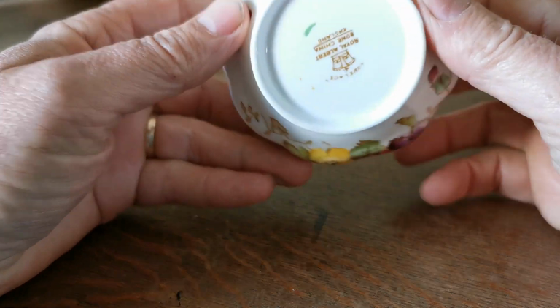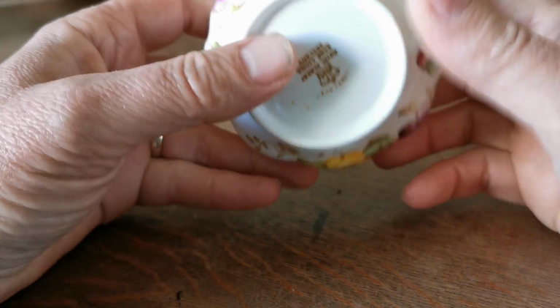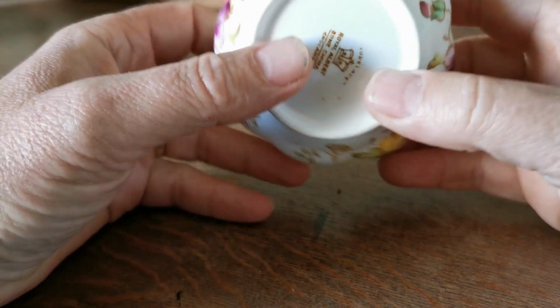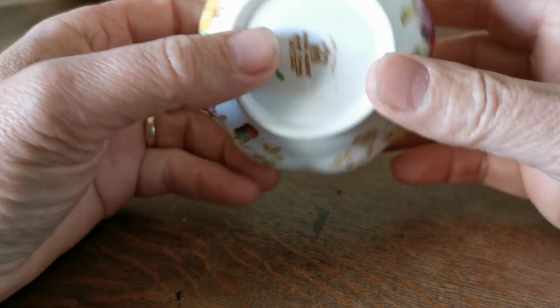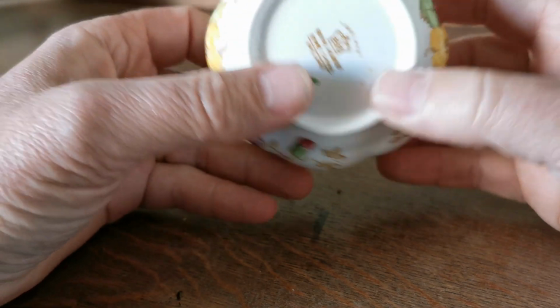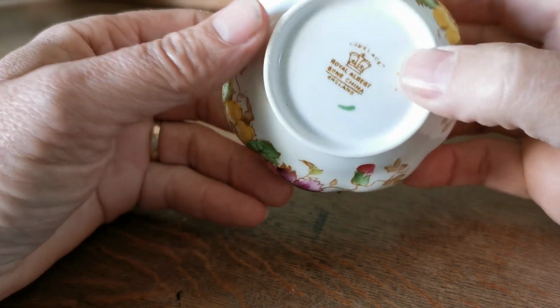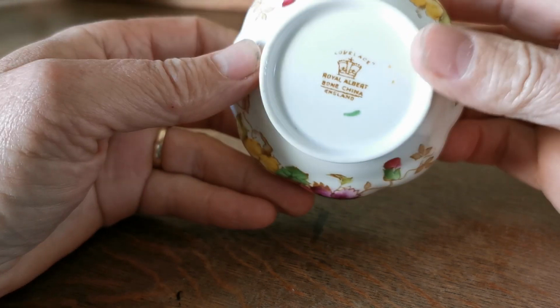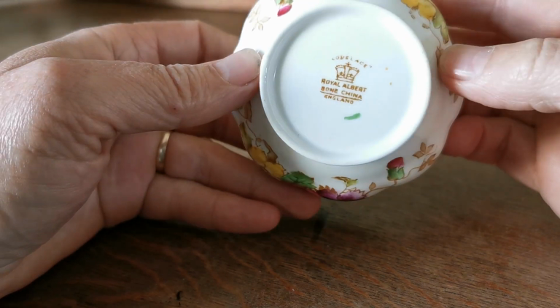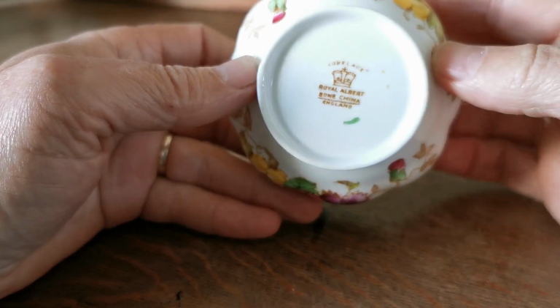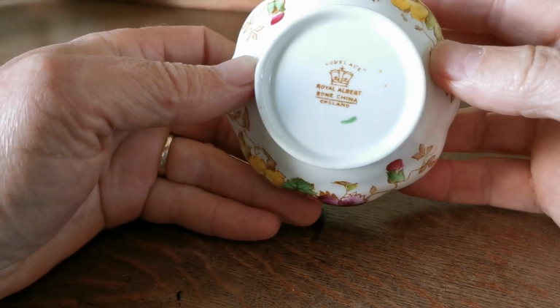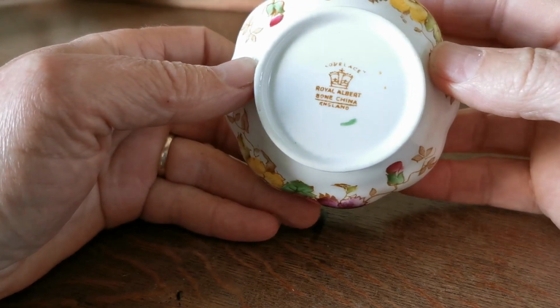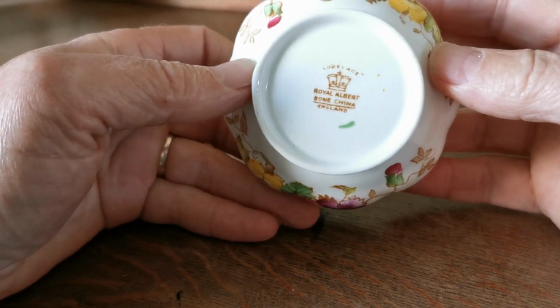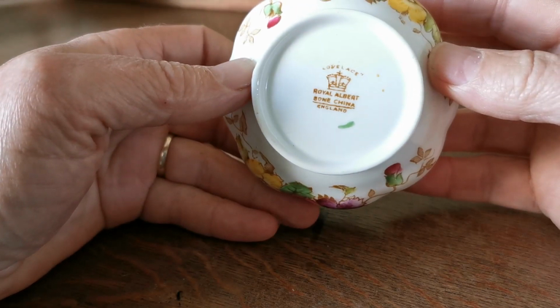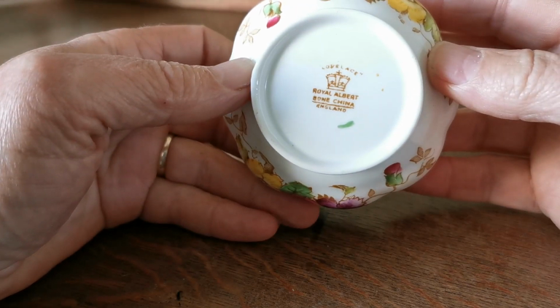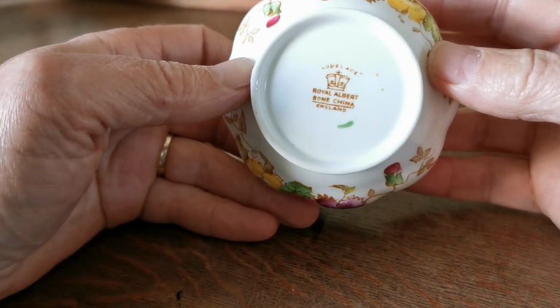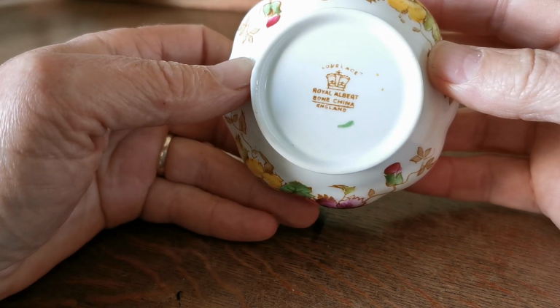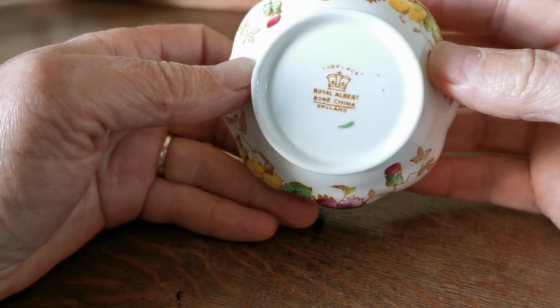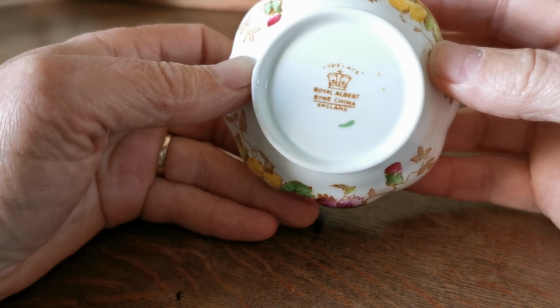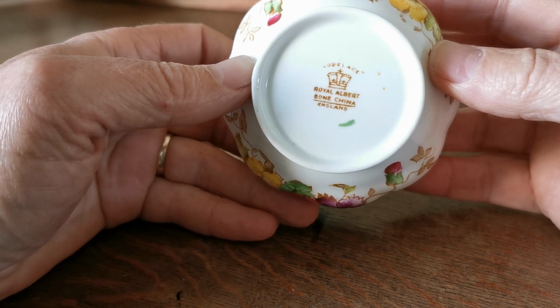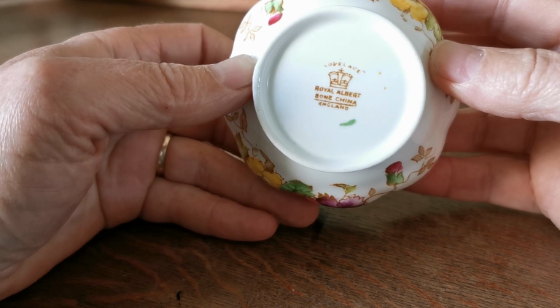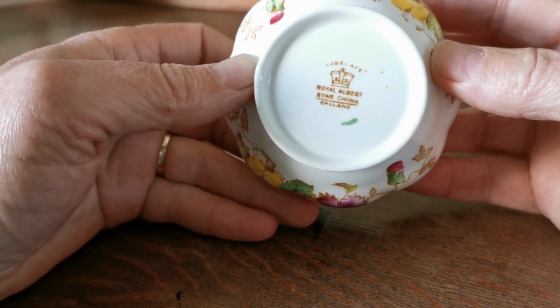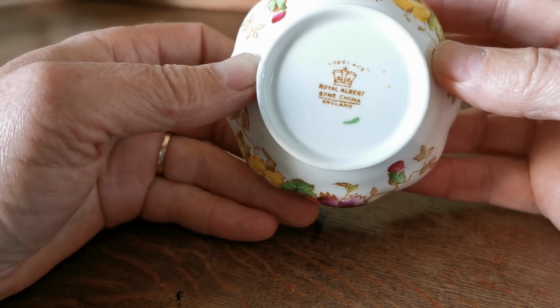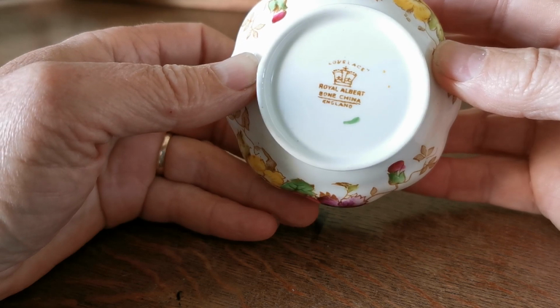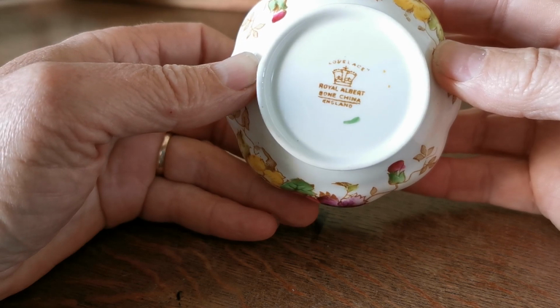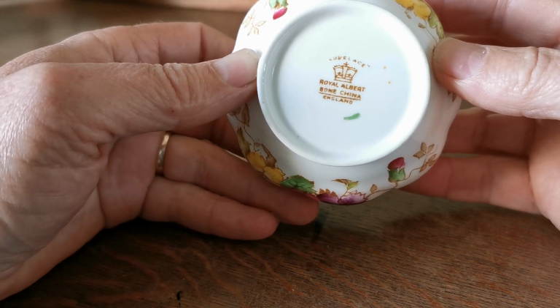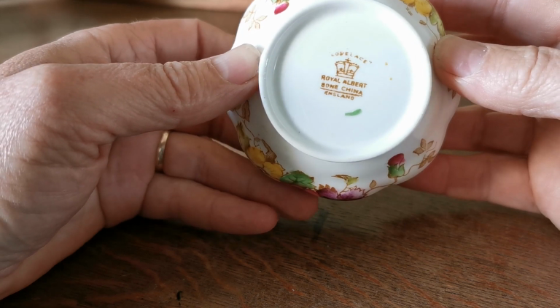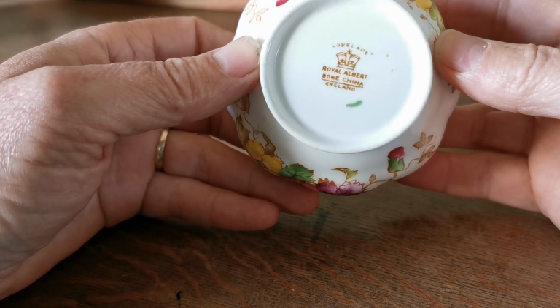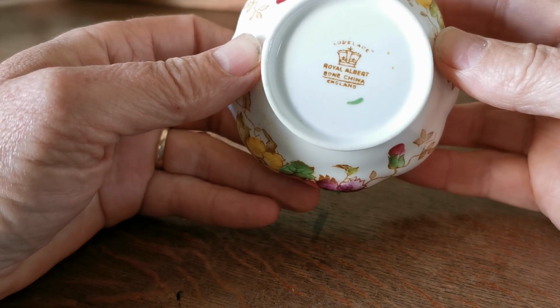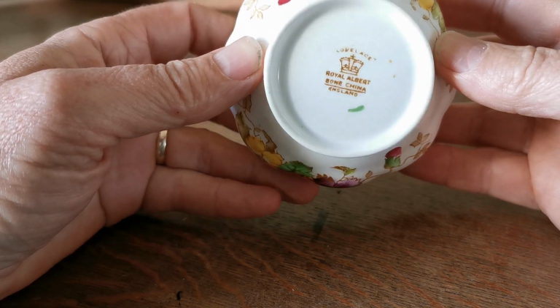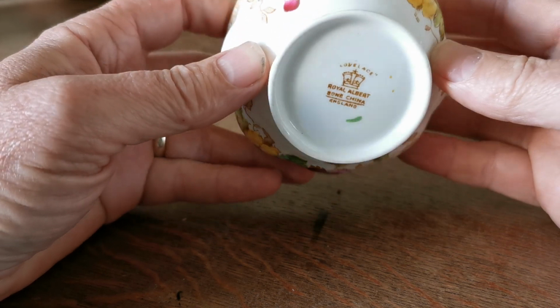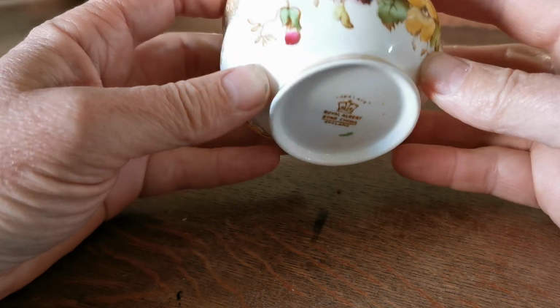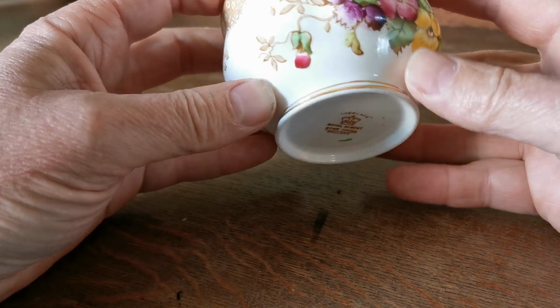It's called Lovelace, and just let me show you the period marks on there. Over the Royal Albert brown crown you can see 'Lovelace', which is the pattern — Royal Albert Bone China England mark on the base.